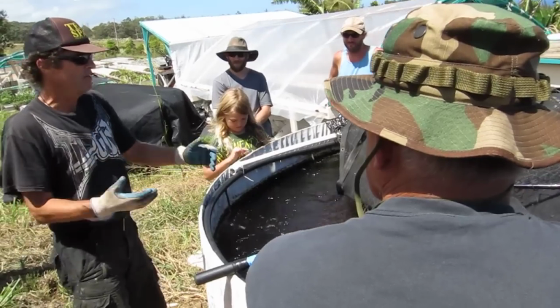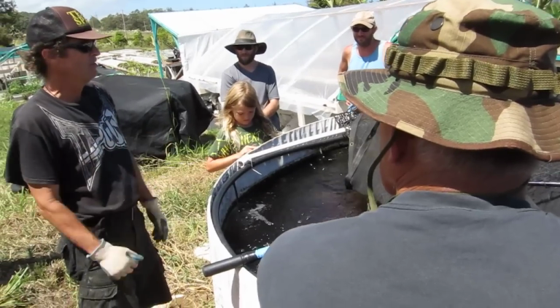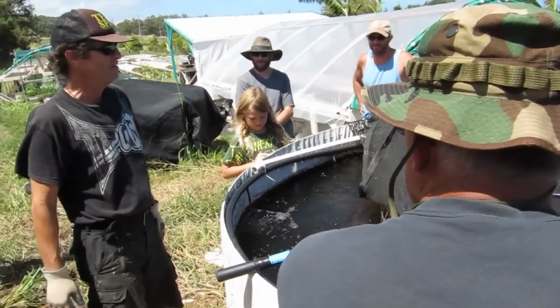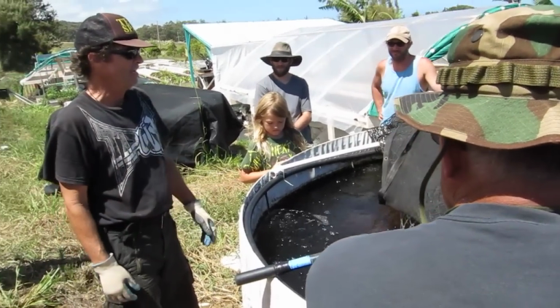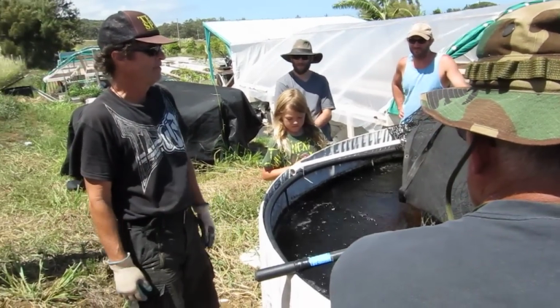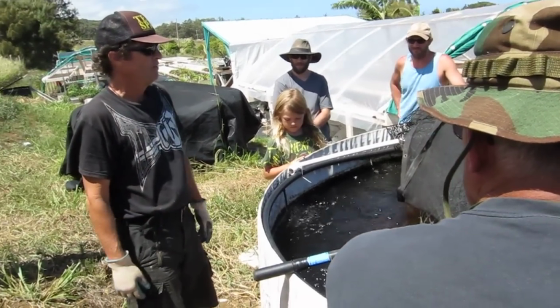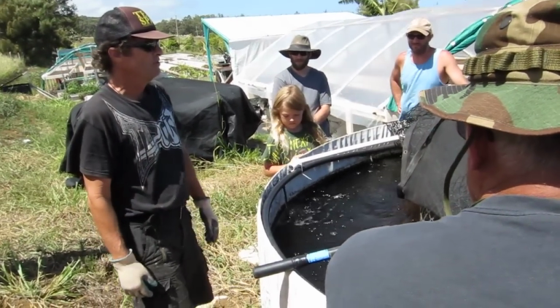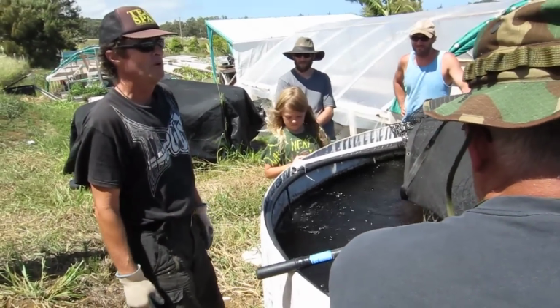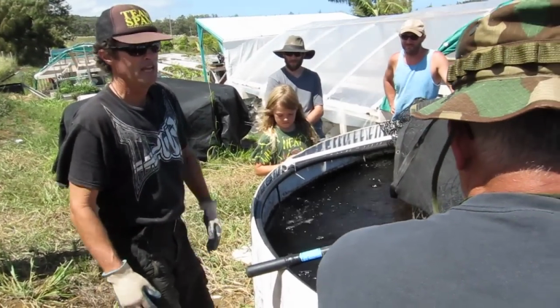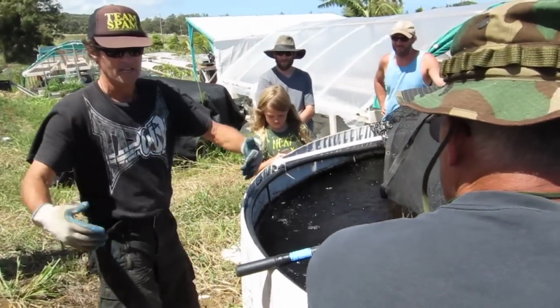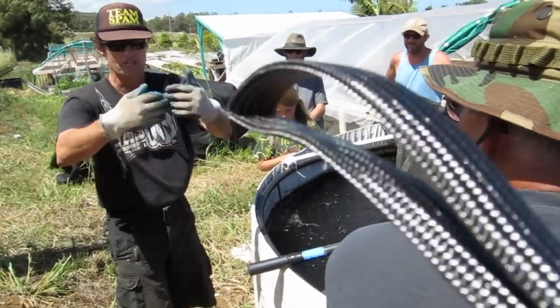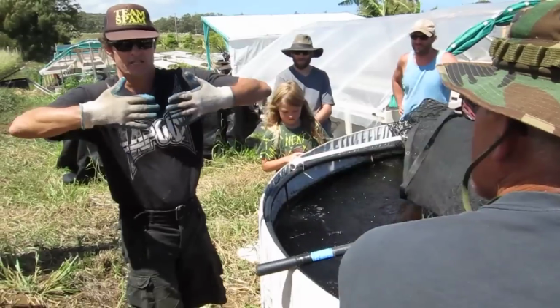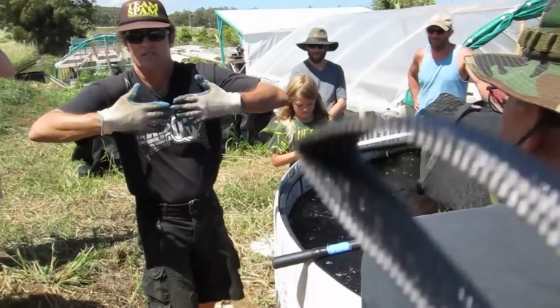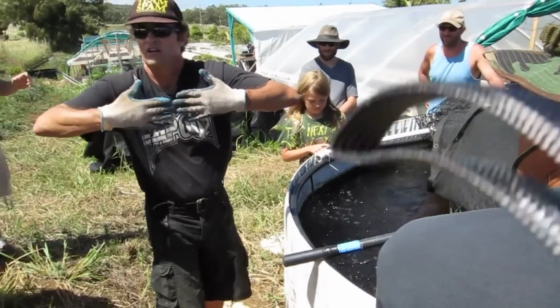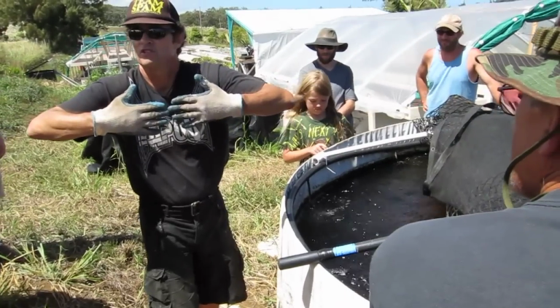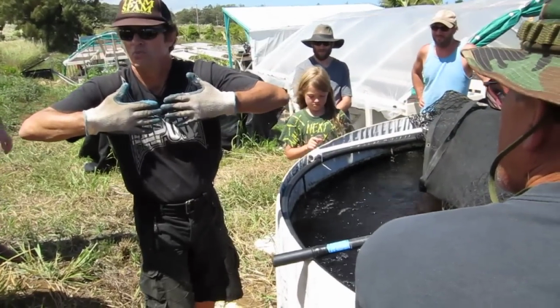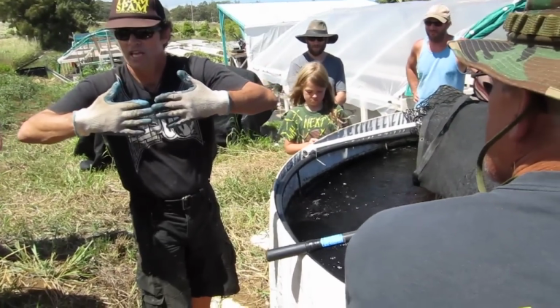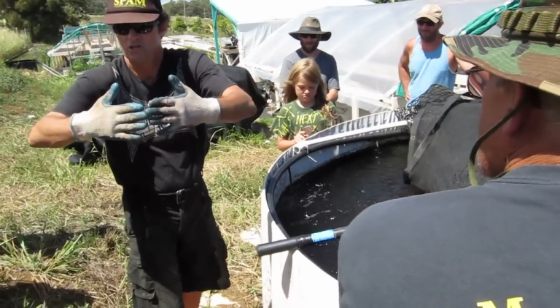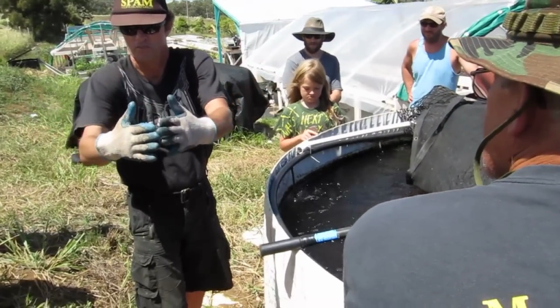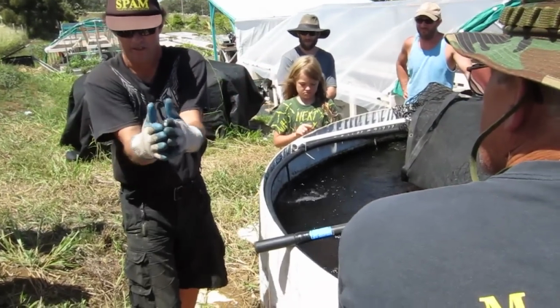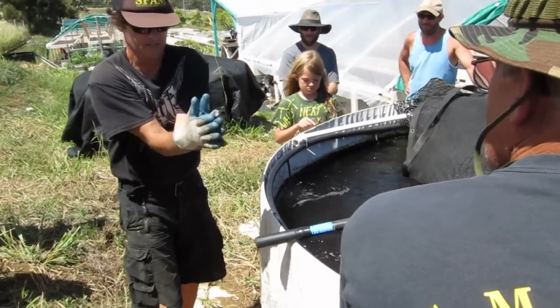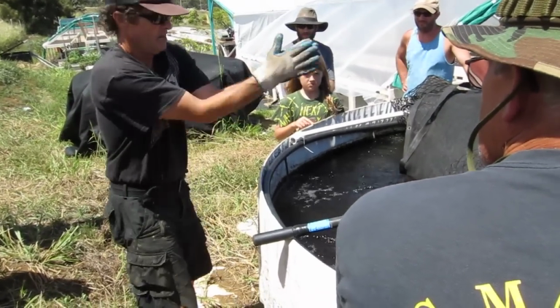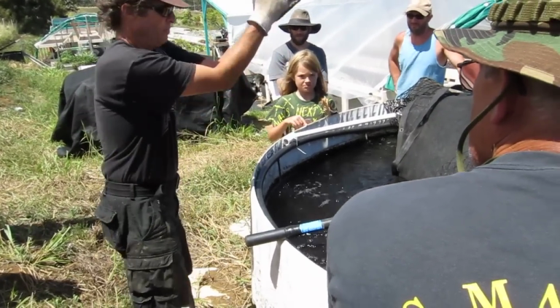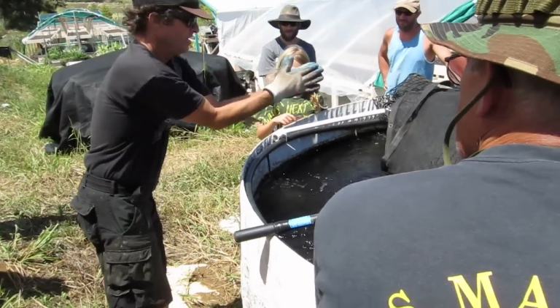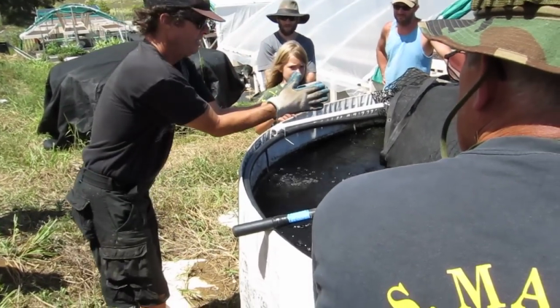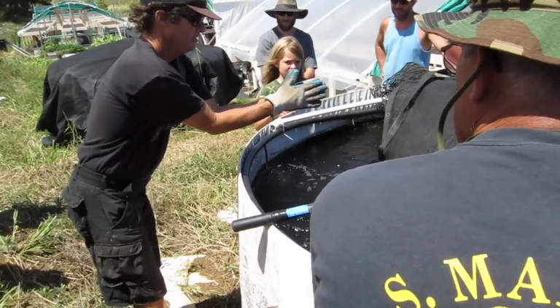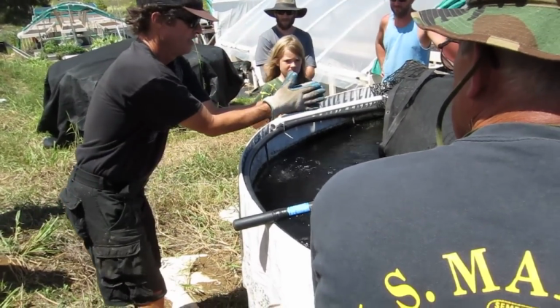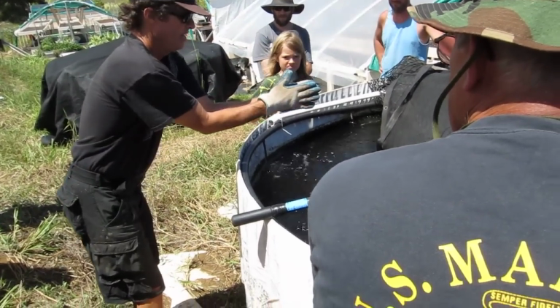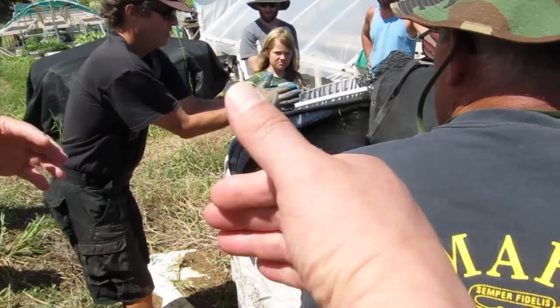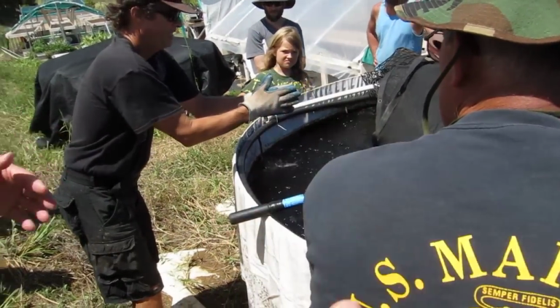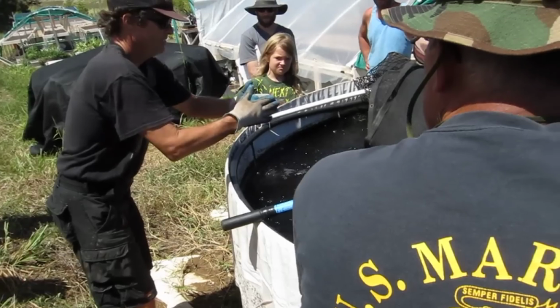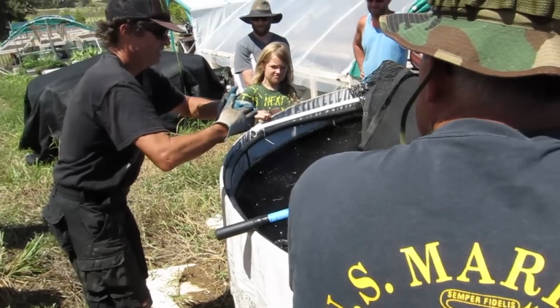So what do you do in a round tank? What you do in a round tank is you take that size grader harvester and you put a hinge in the middle of it. You put it in like this, and you go like this with it.